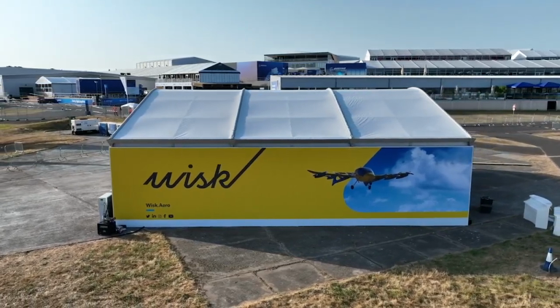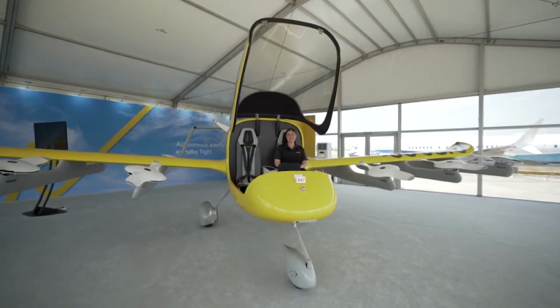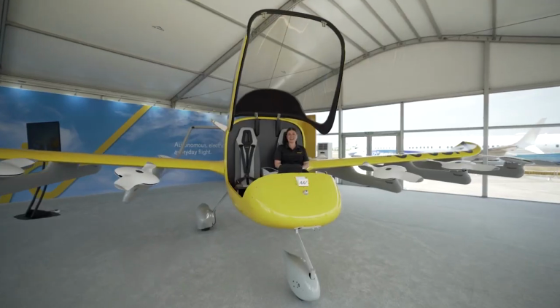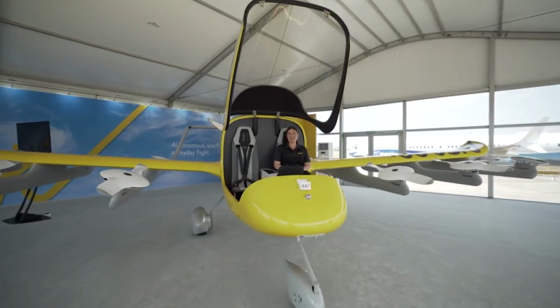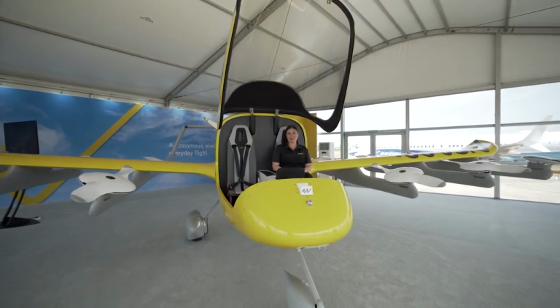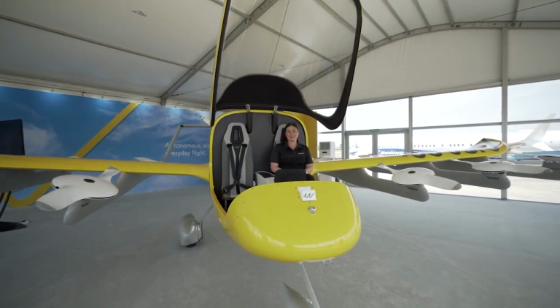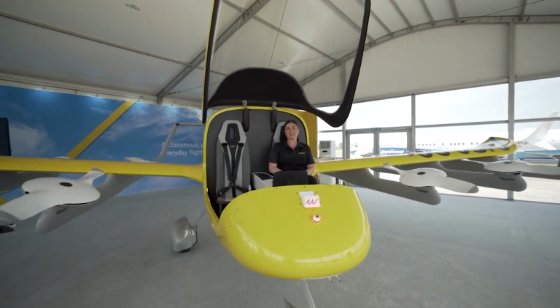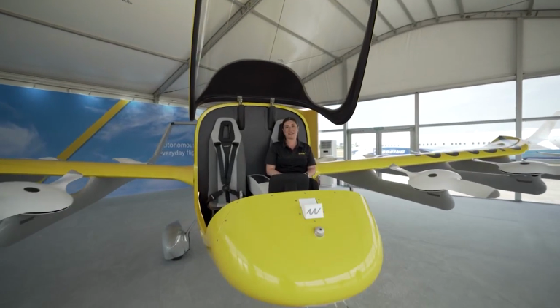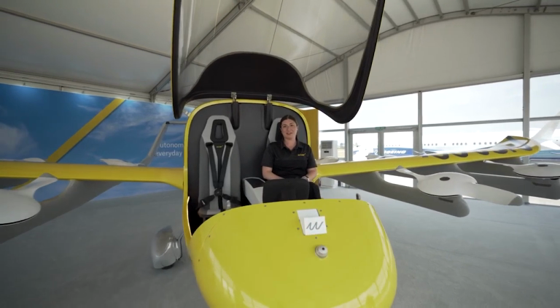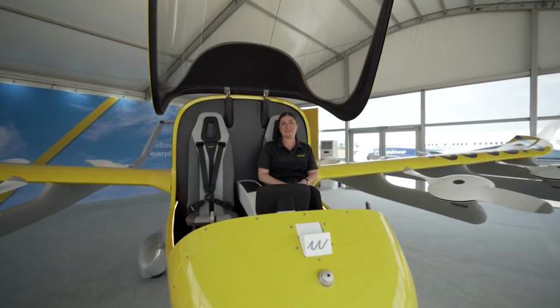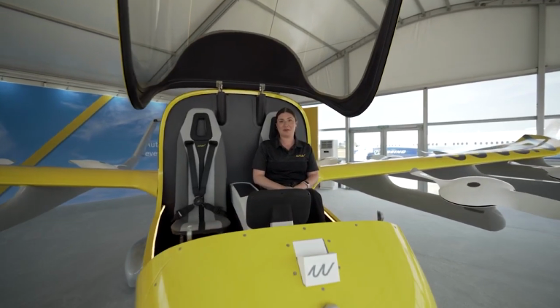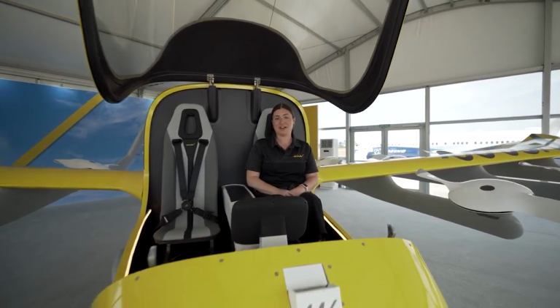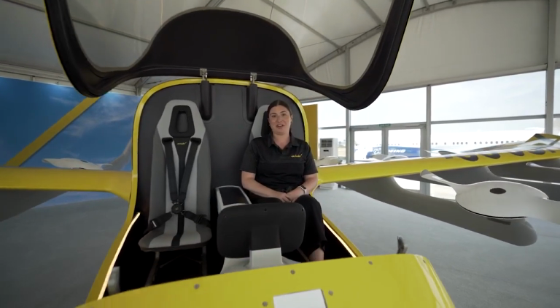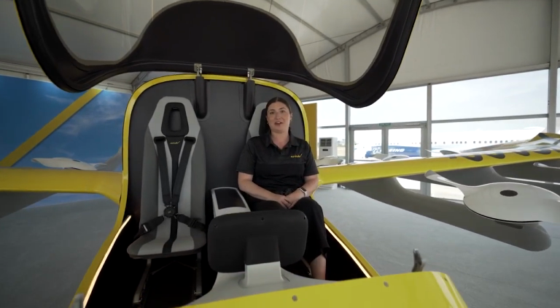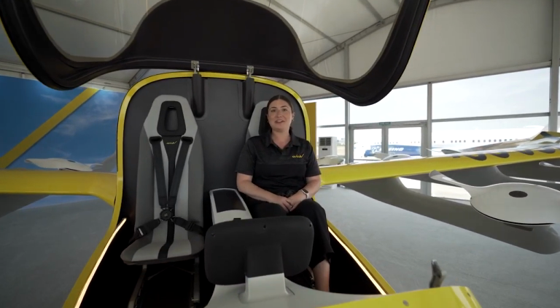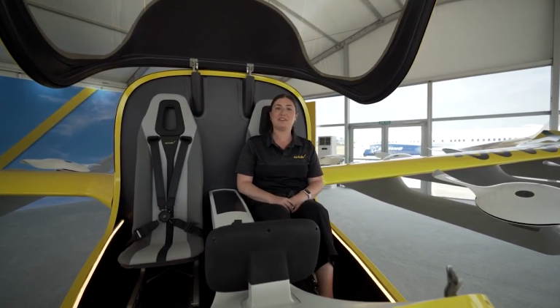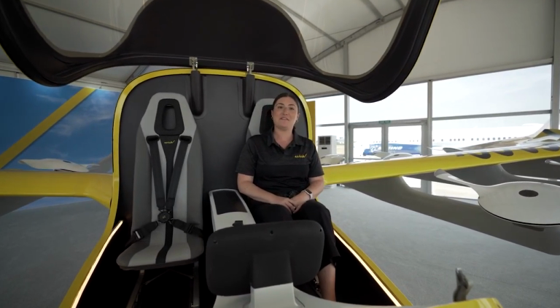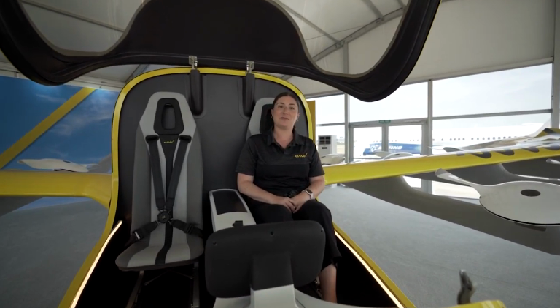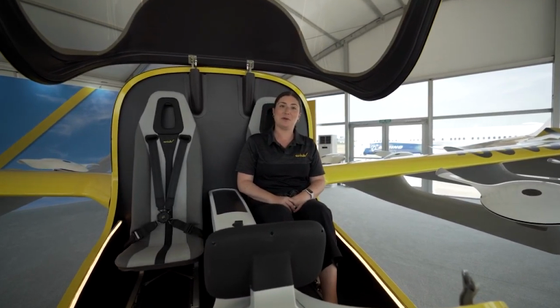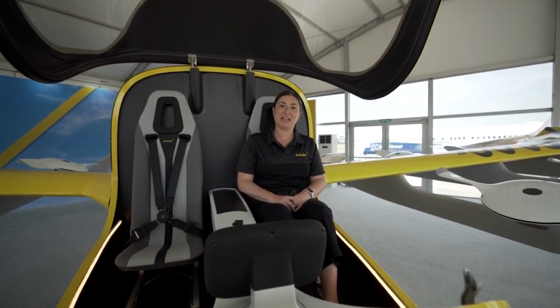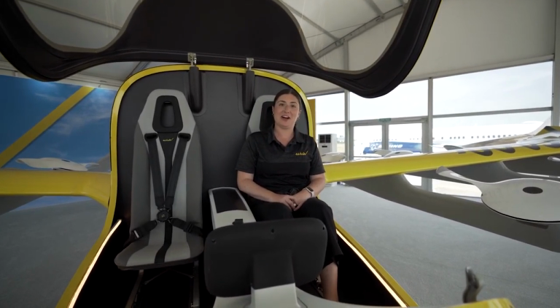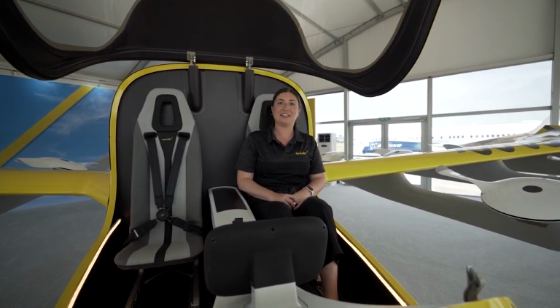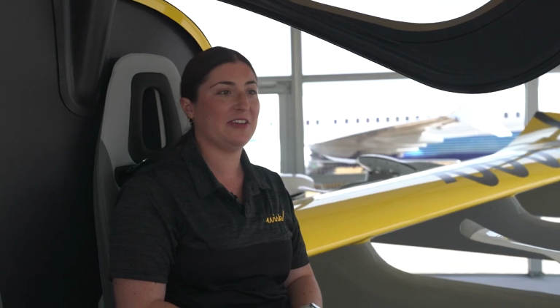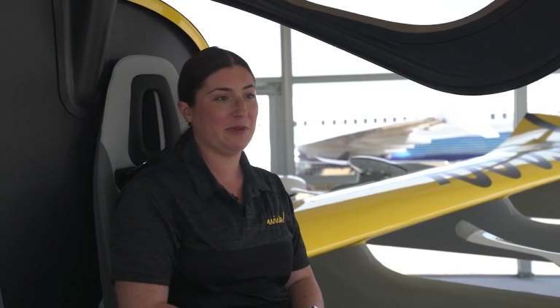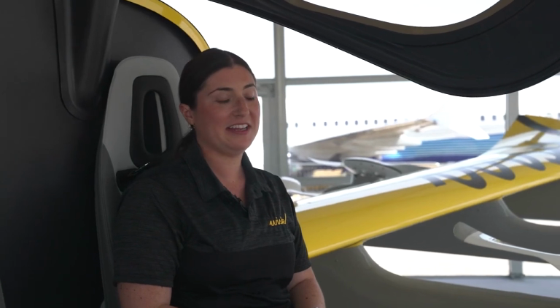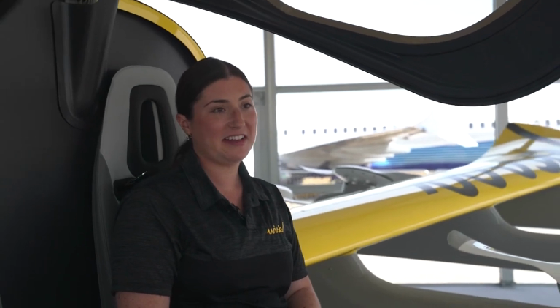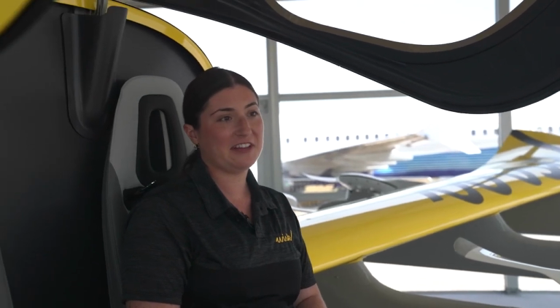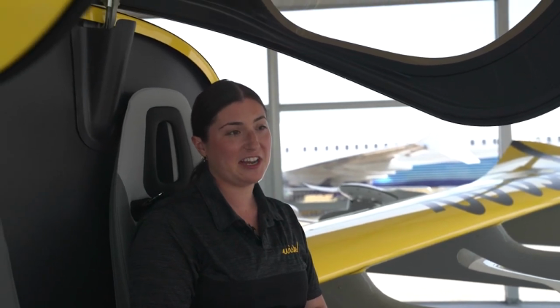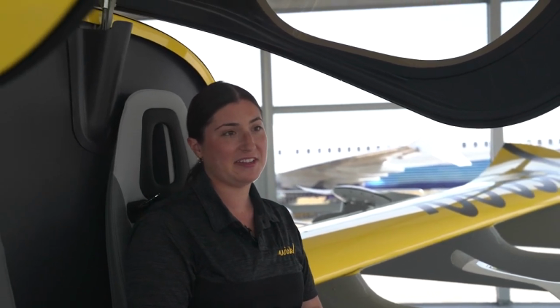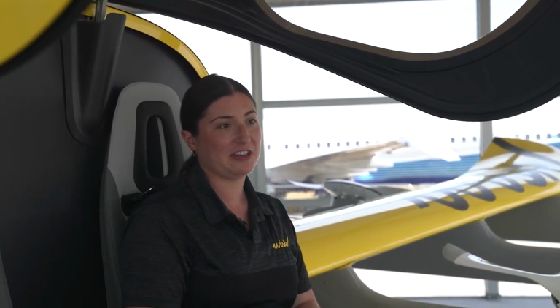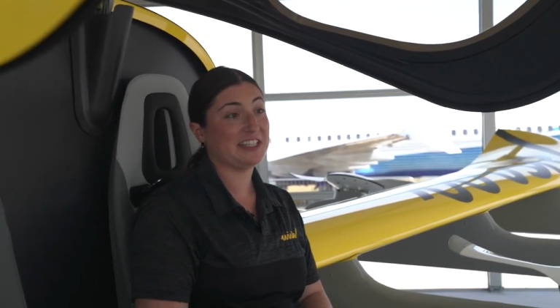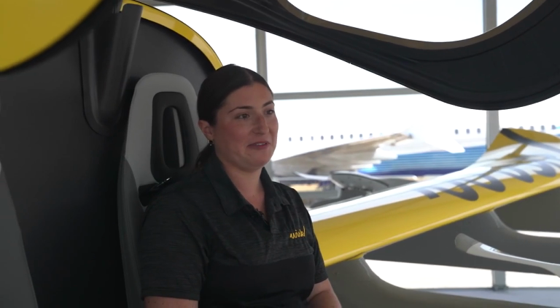Hi everyone, I'm Madeline from WISC. We're so excited to be here today at the Farnborough International Air Show. WISC is a joint venture between Boeing and Kitty Hawk, and together we're bringing safe, autonomous electric flight to everyone.